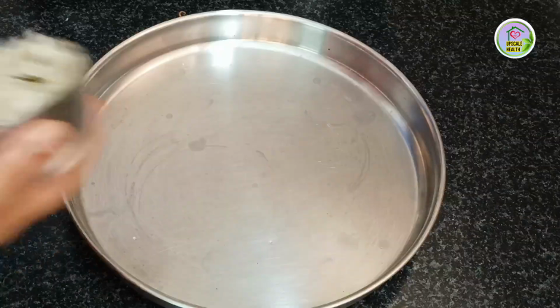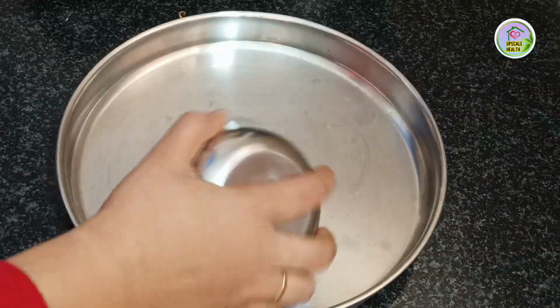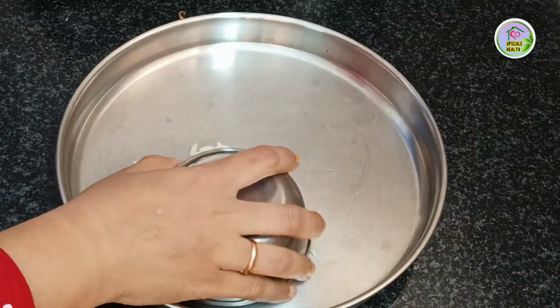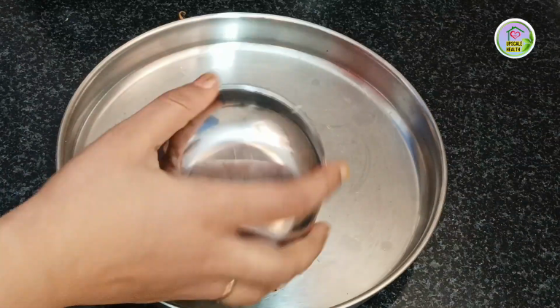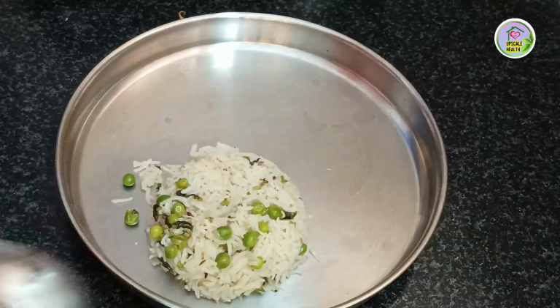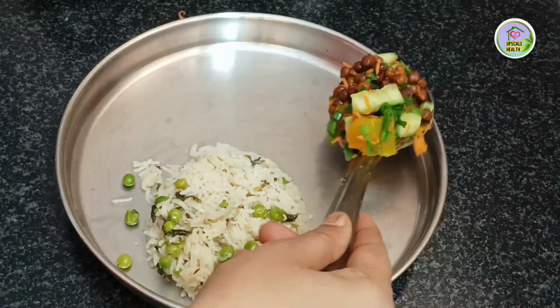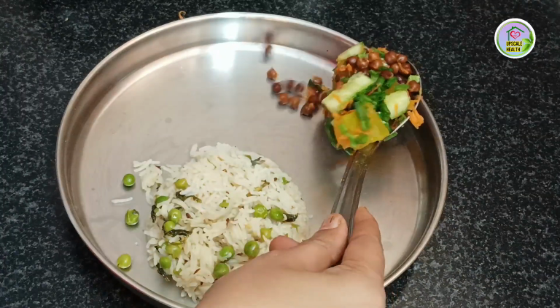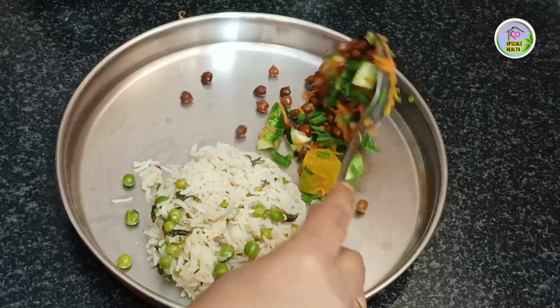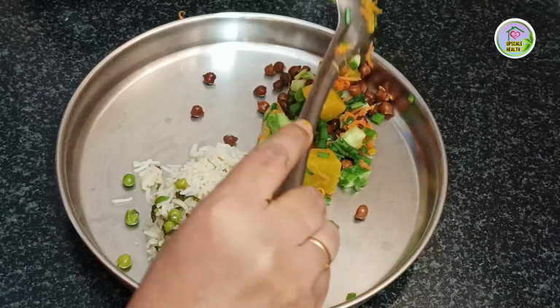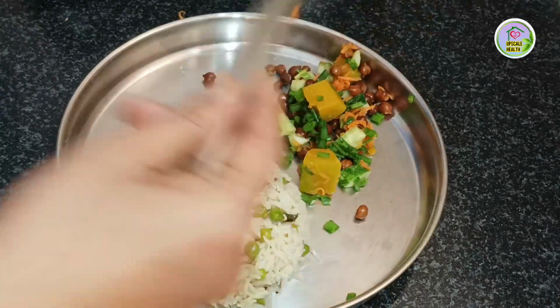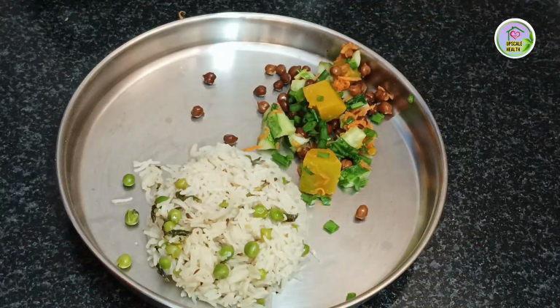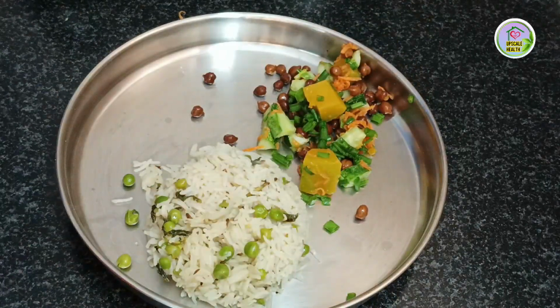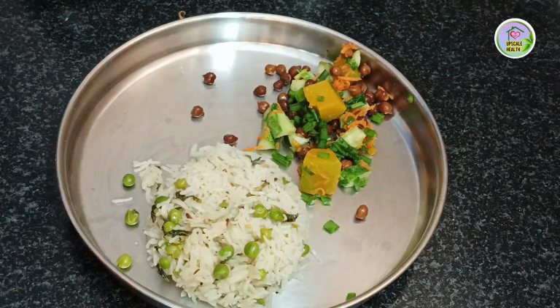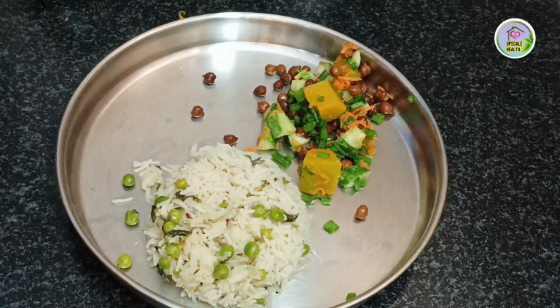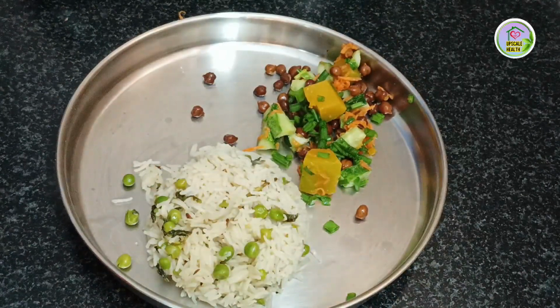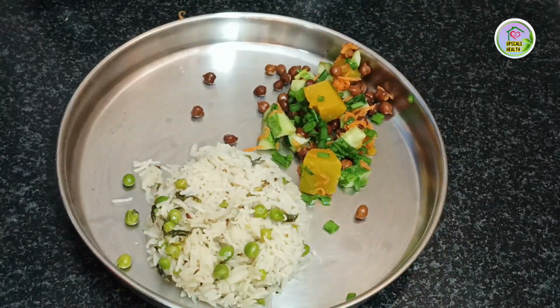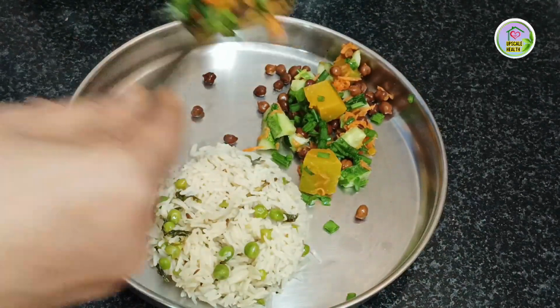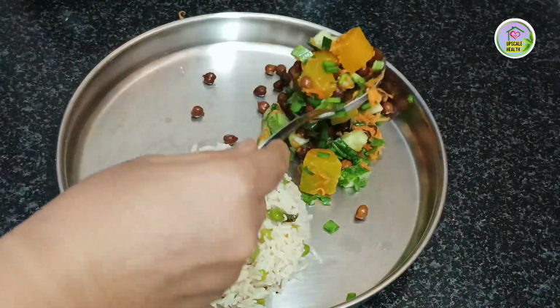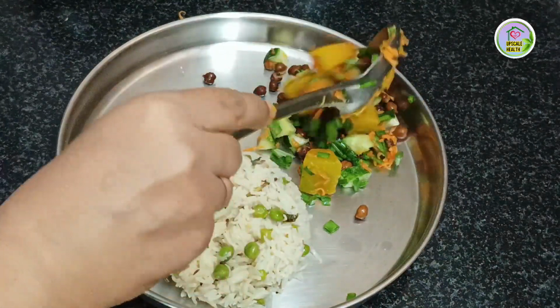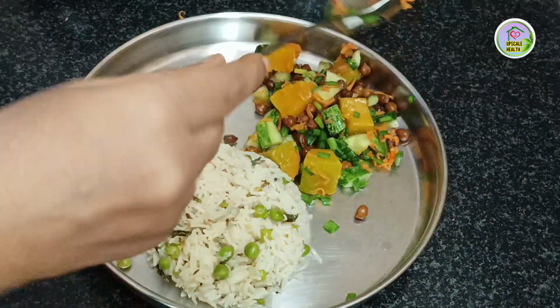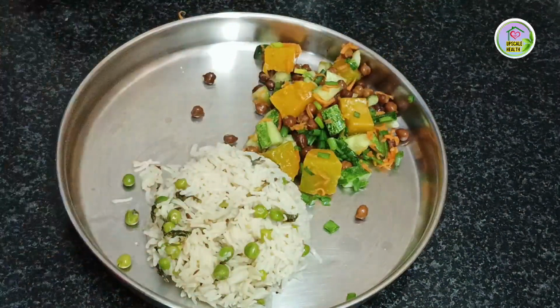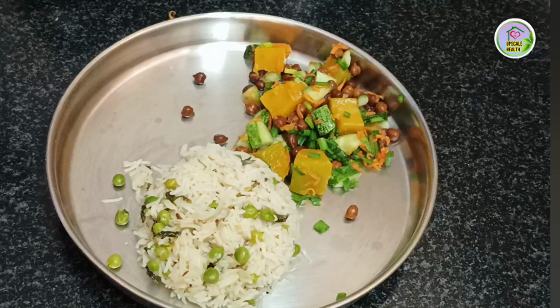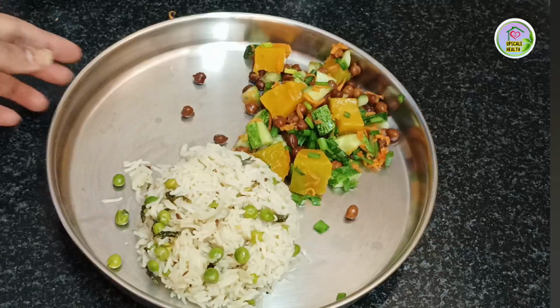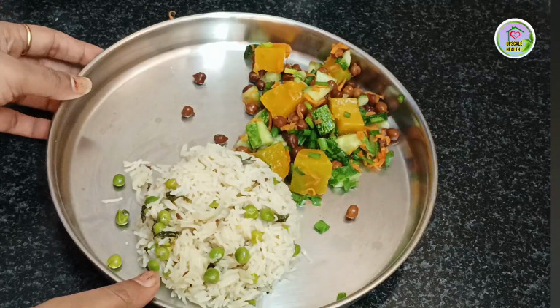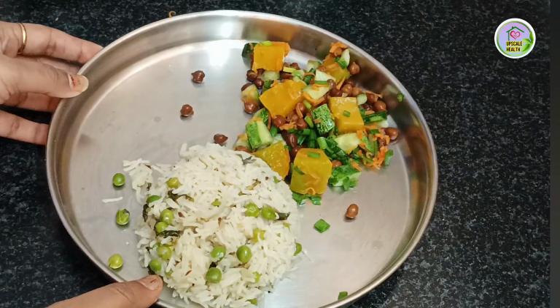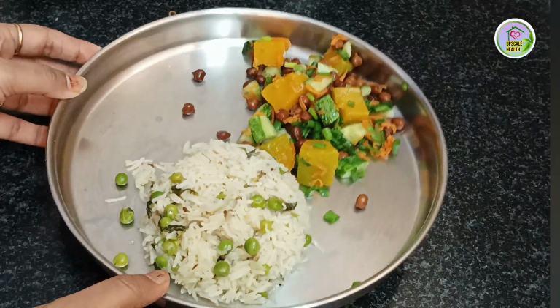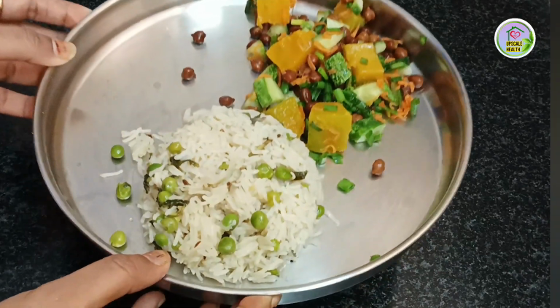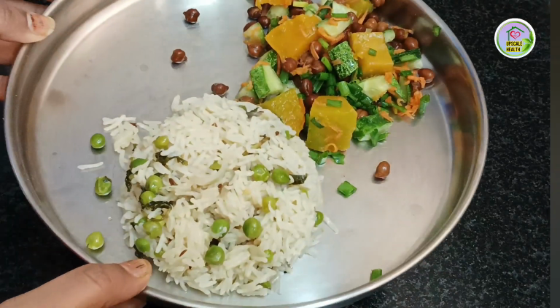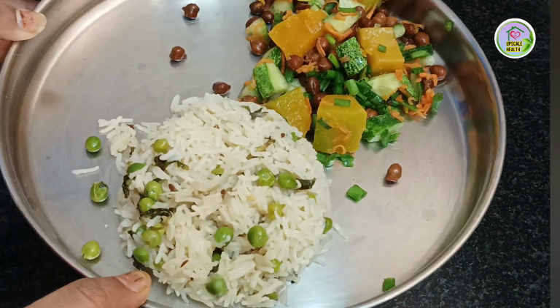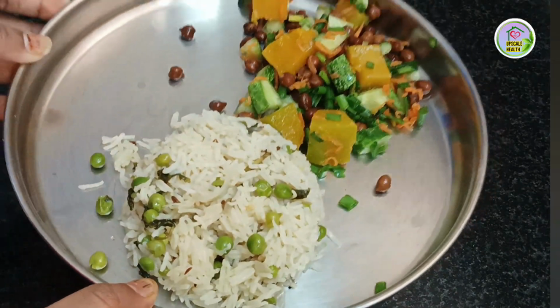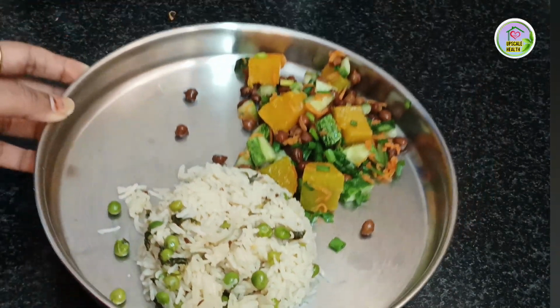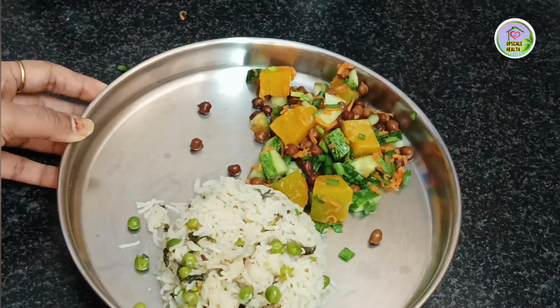Now it's time for plating. I am going to serve this pumpkin salad along with chickpeas pula — 2 scoops of pumpkin salad and a cup of peas pula. Looks delicious, isn't it?